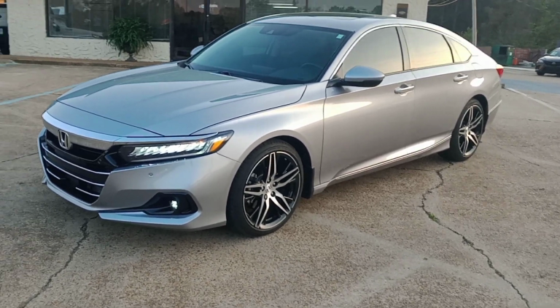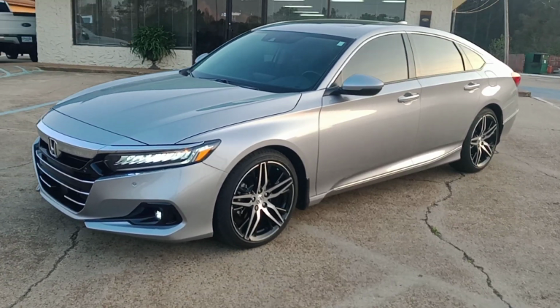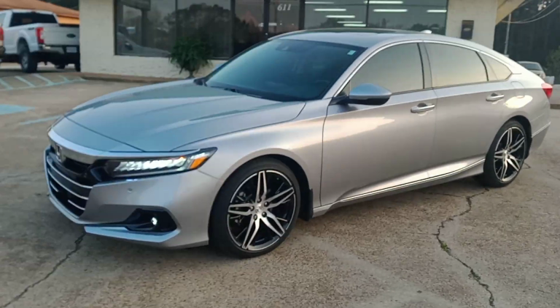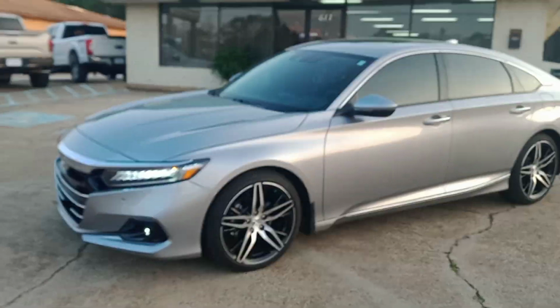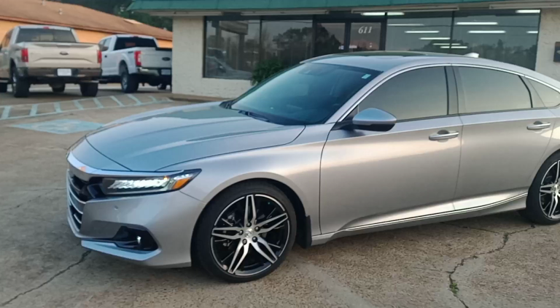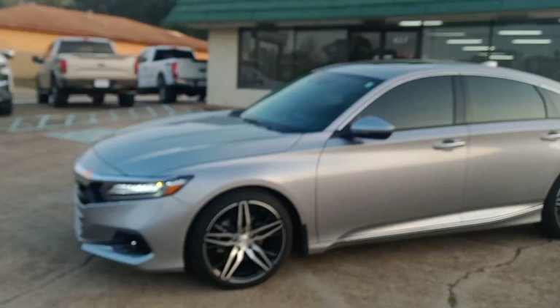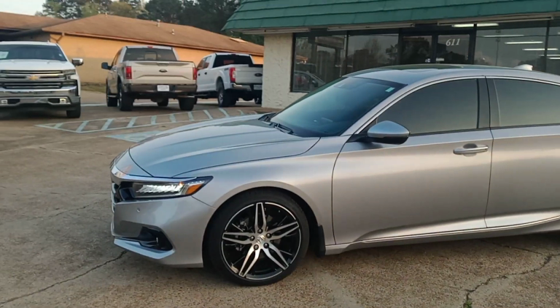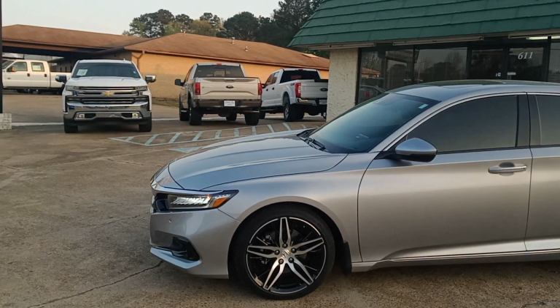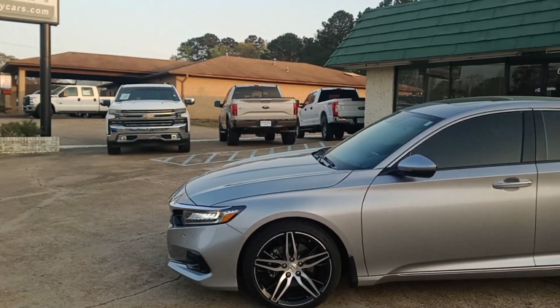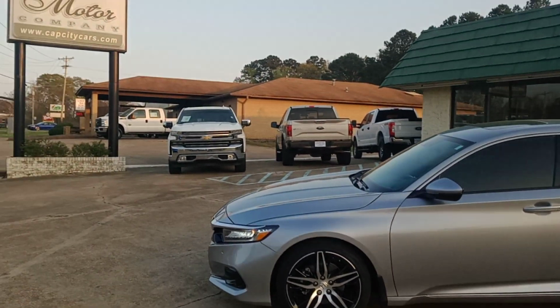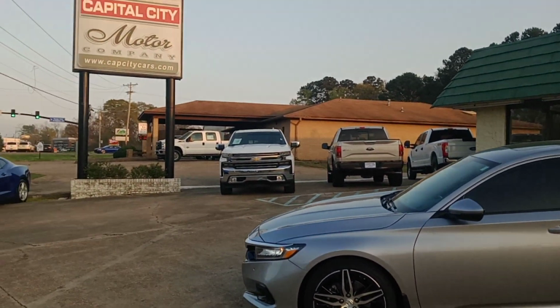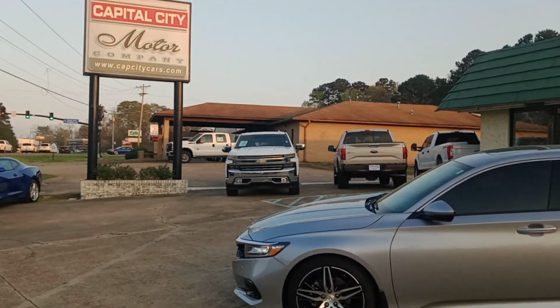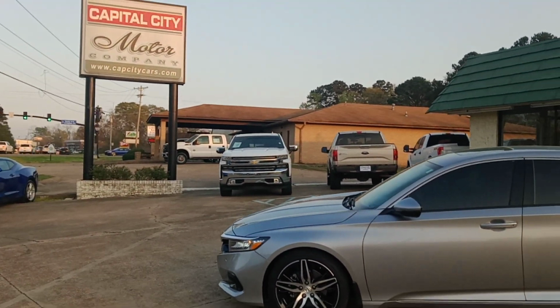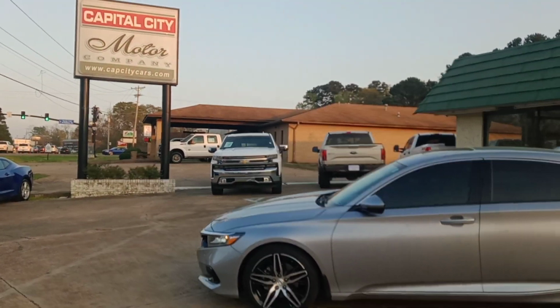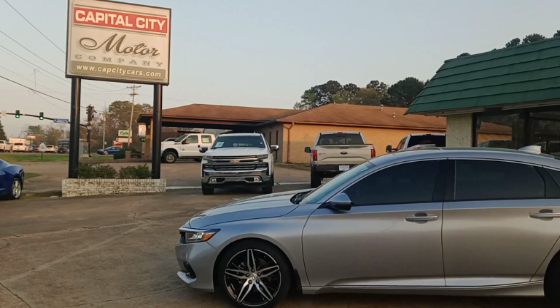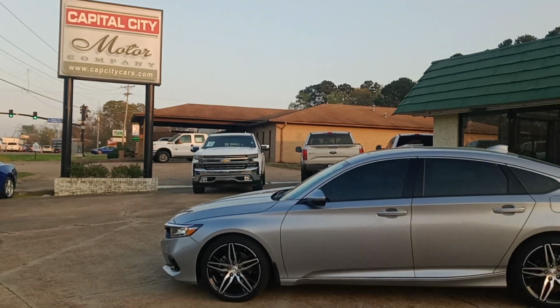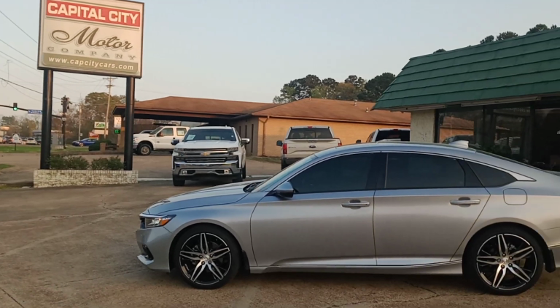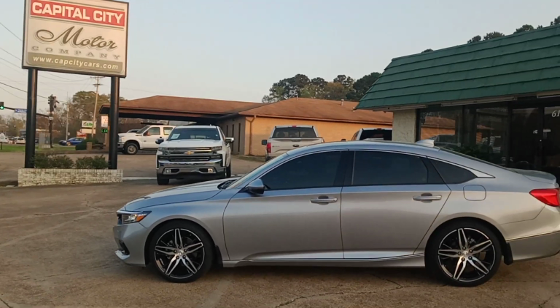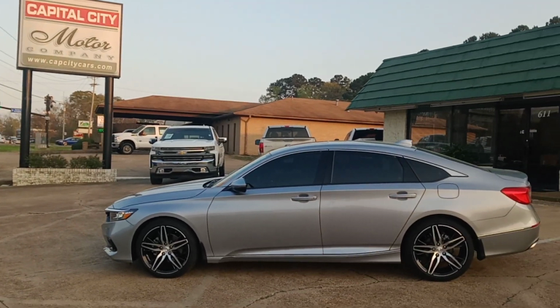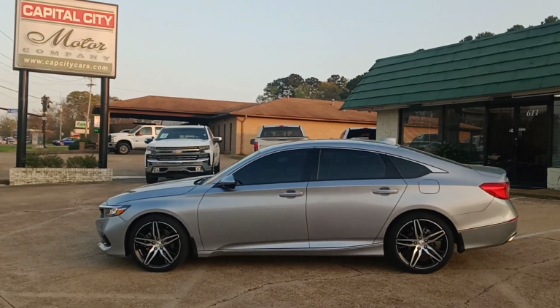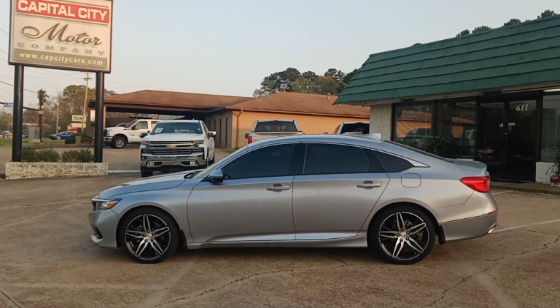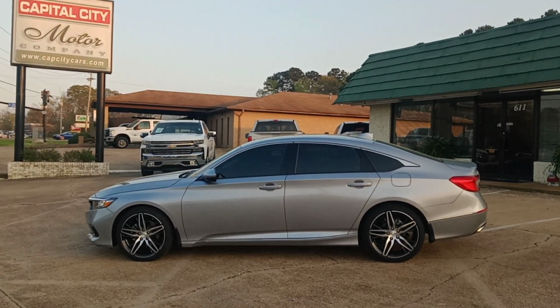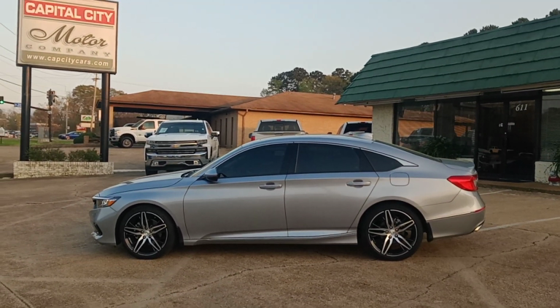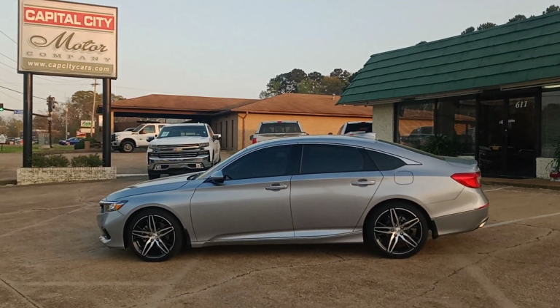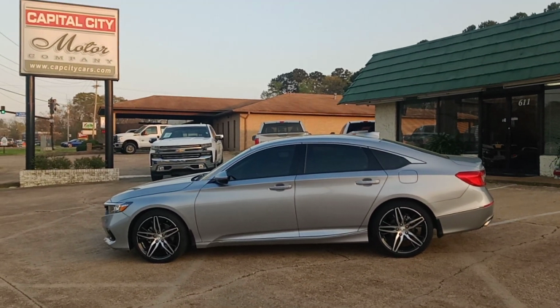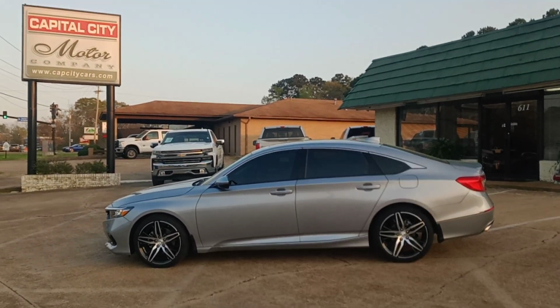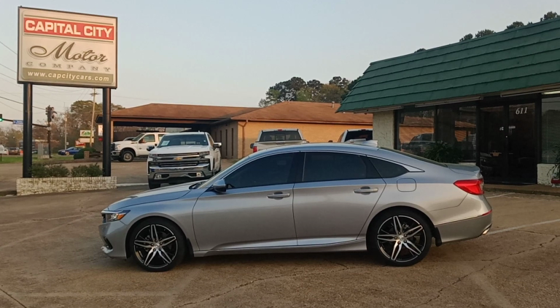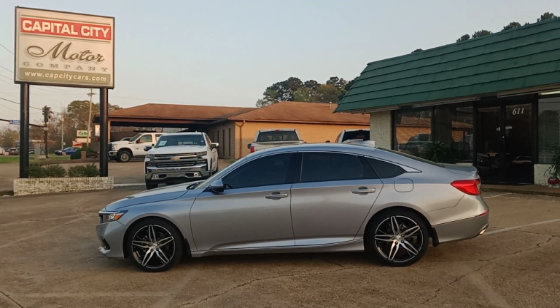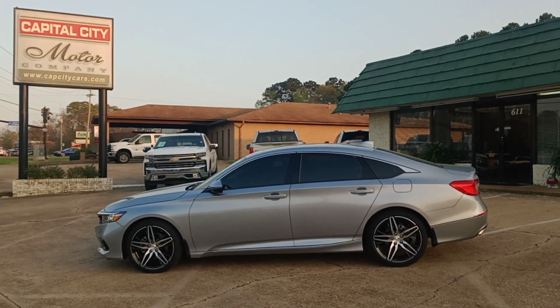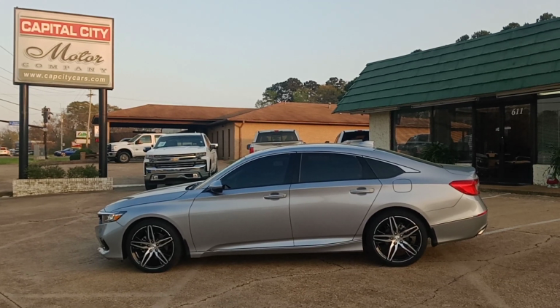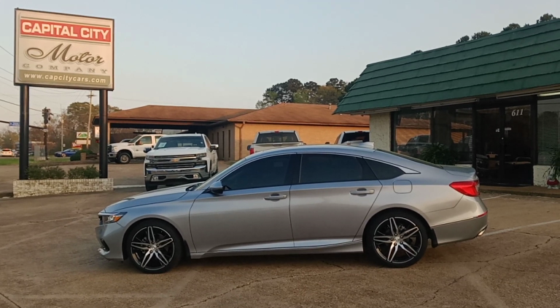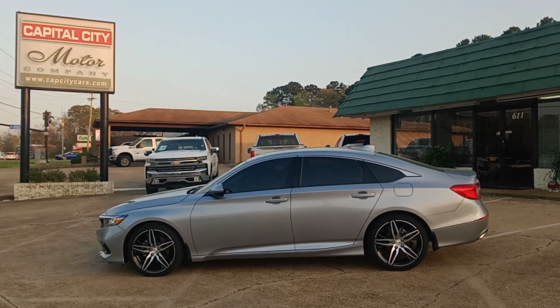If you want to see more information on this vehicle, go to our website at www.capcitycars.com. Shoot me an email at clbsales@gmail.com or call me here at the office, 601-825-3636.